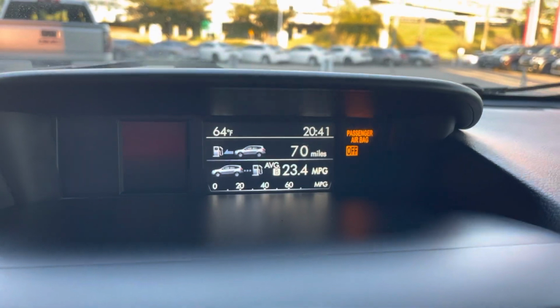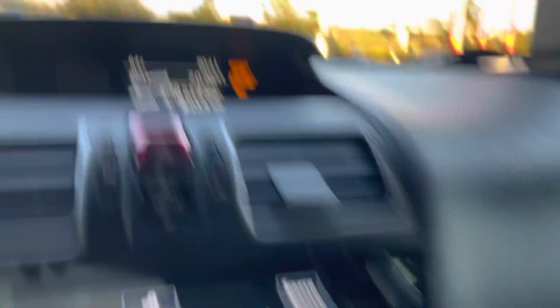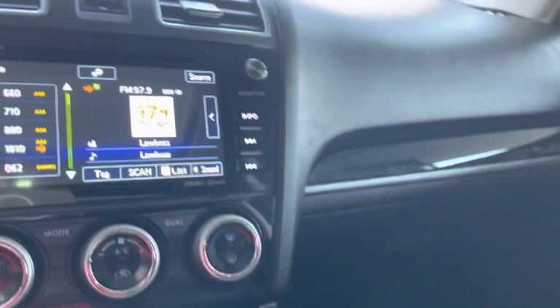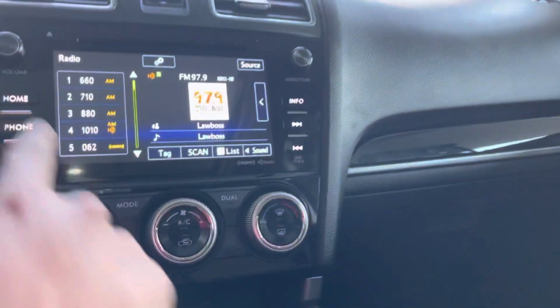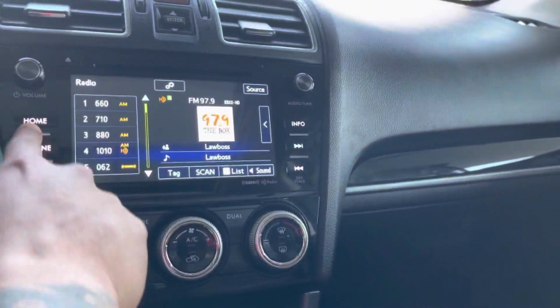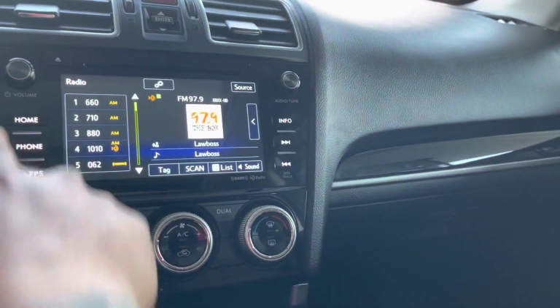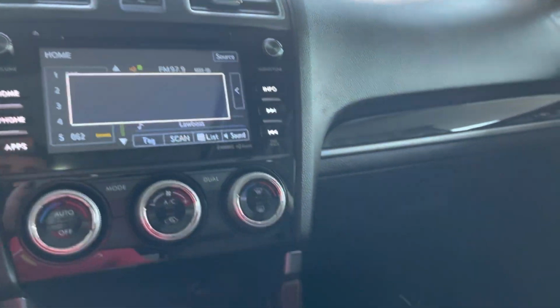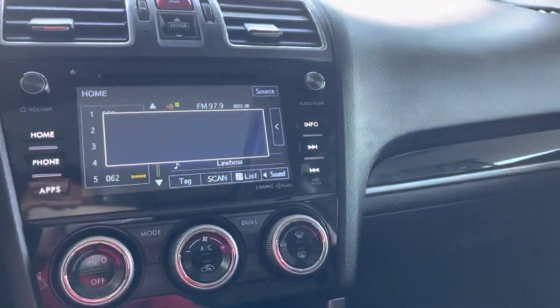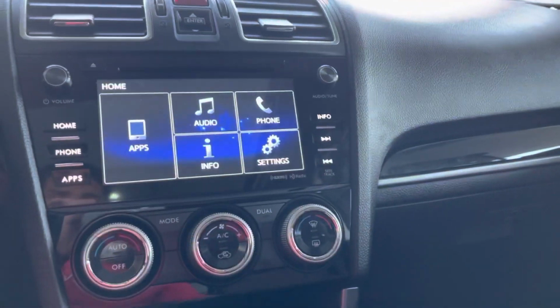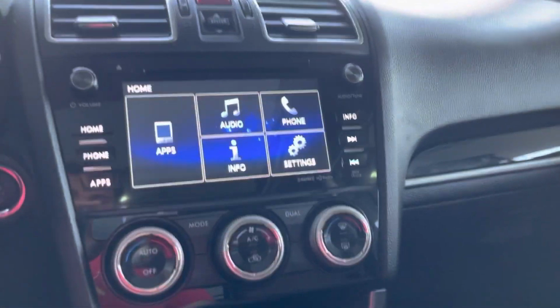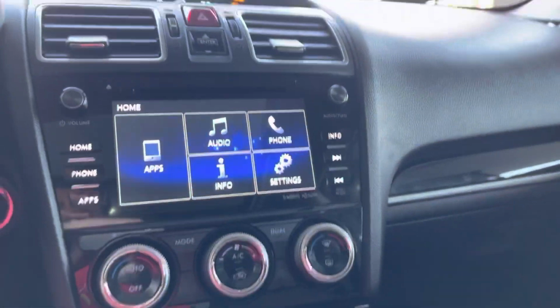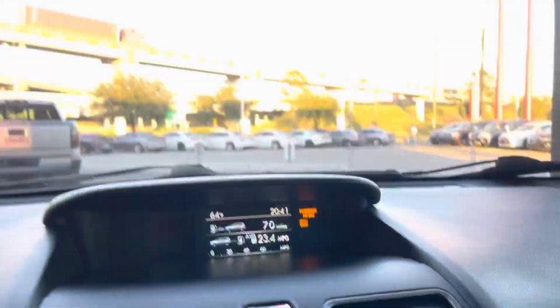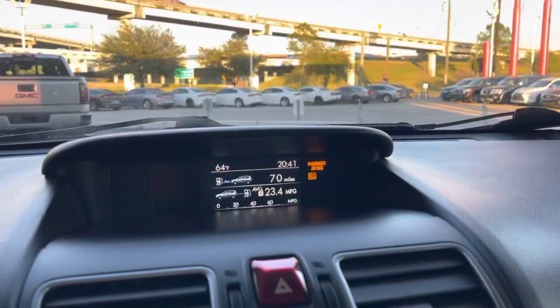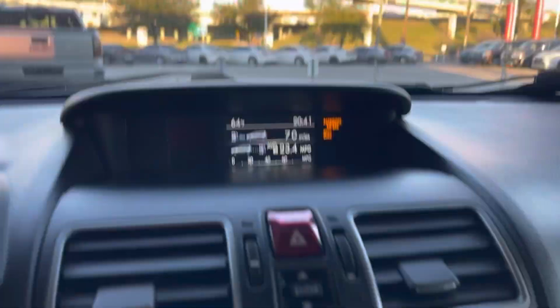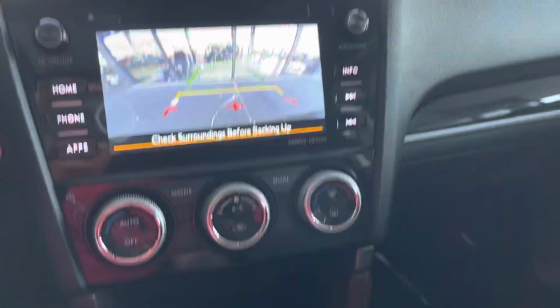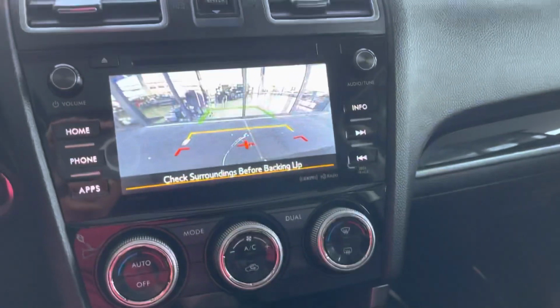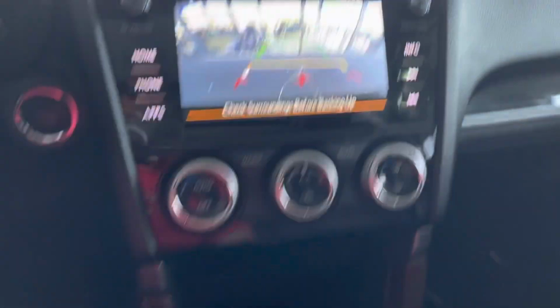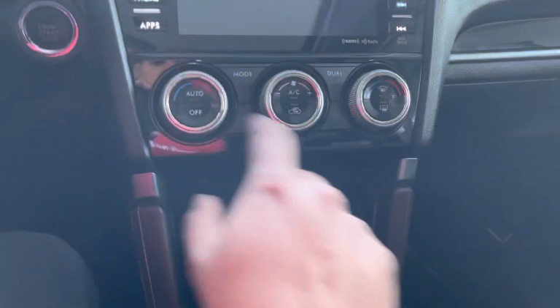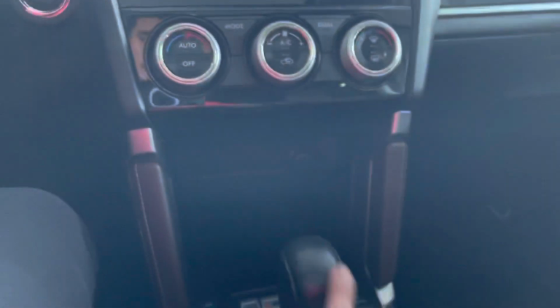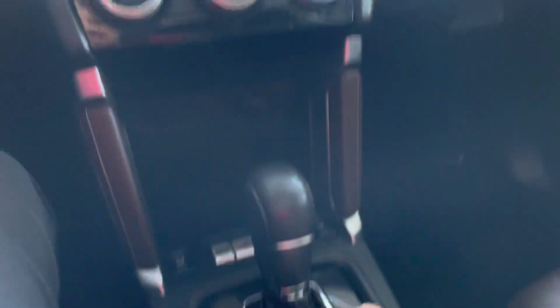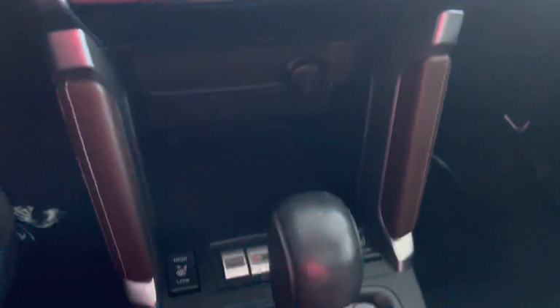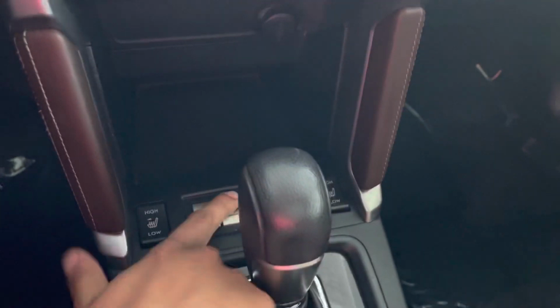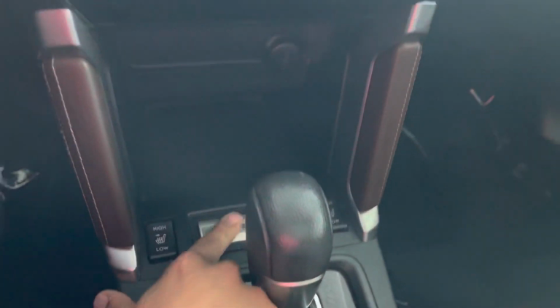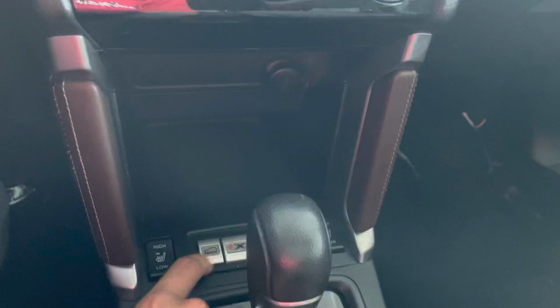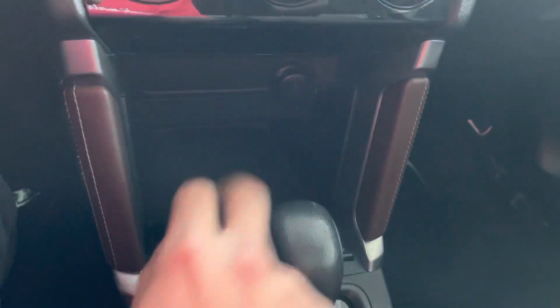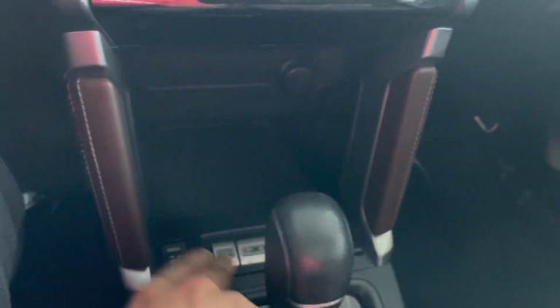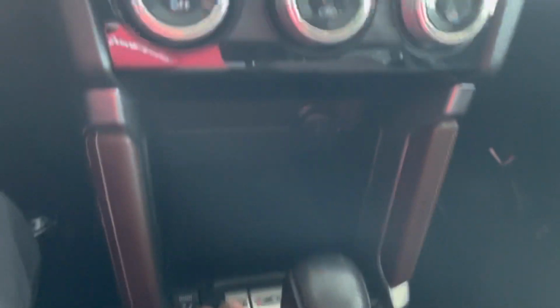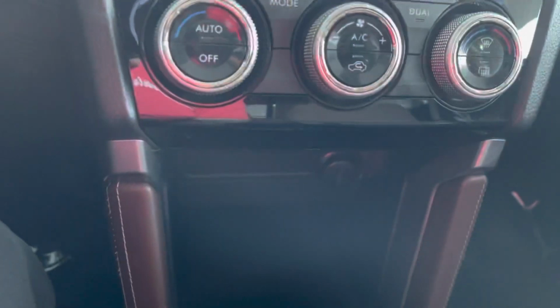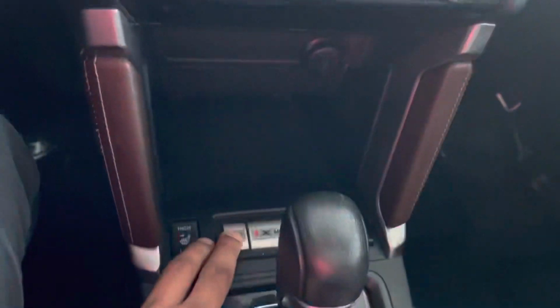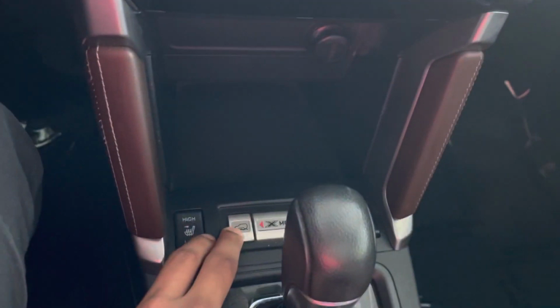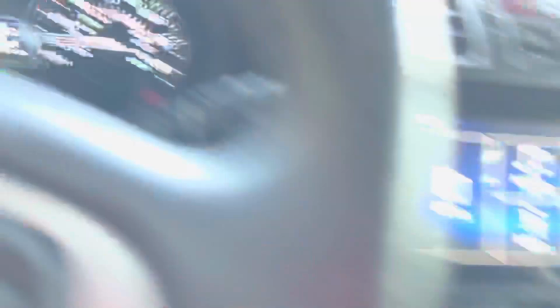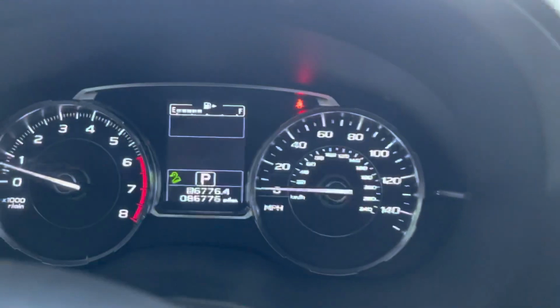We also have another screen right here — a touchscreen — and it does have a rear-view camera right here. AC, defrost, and storage over here. It doesn't have X-modes for off-road, as you can see.